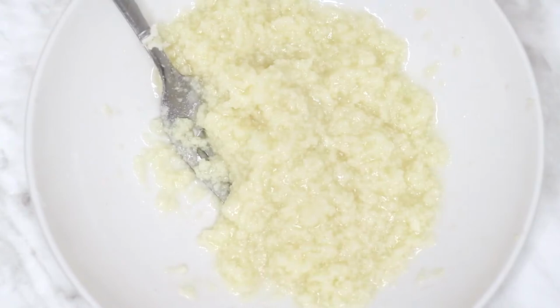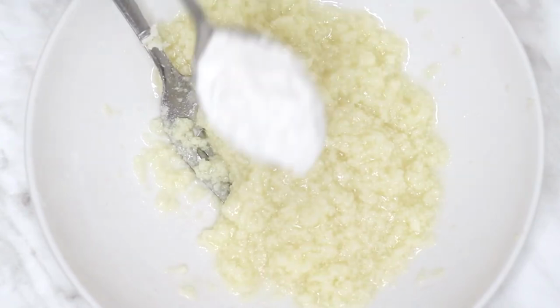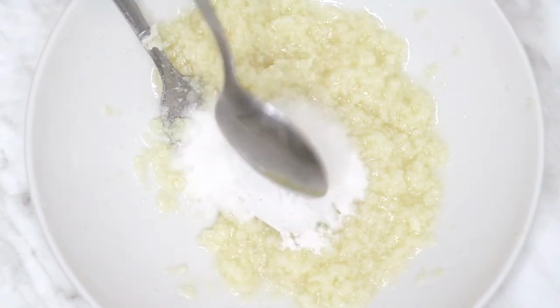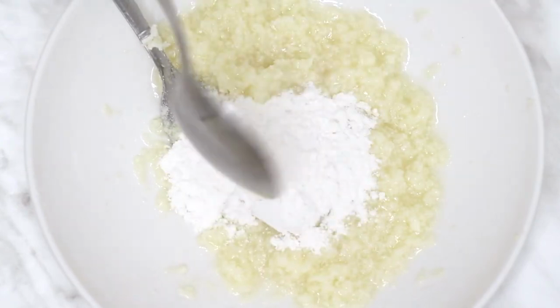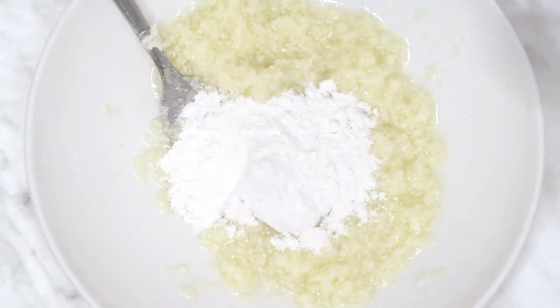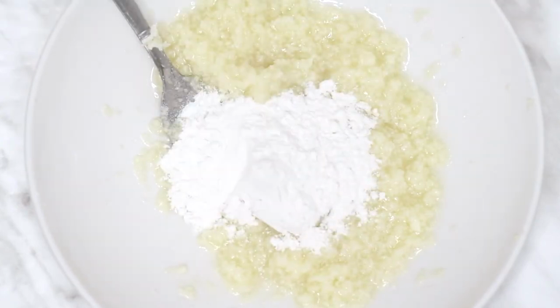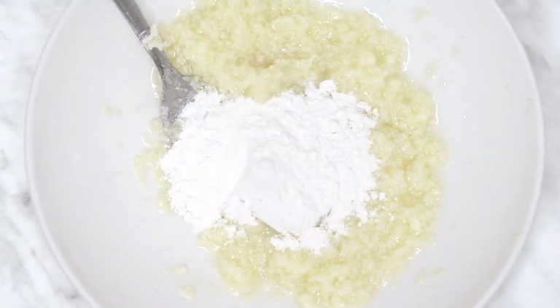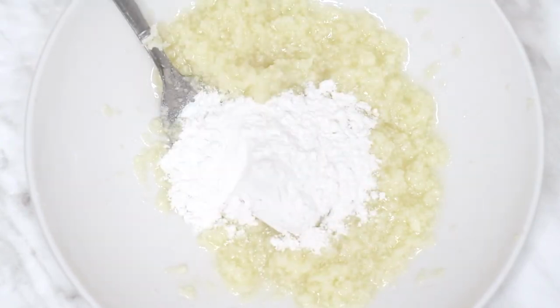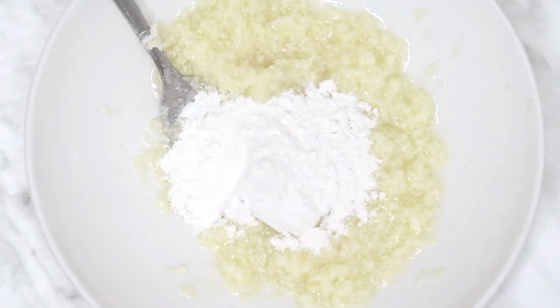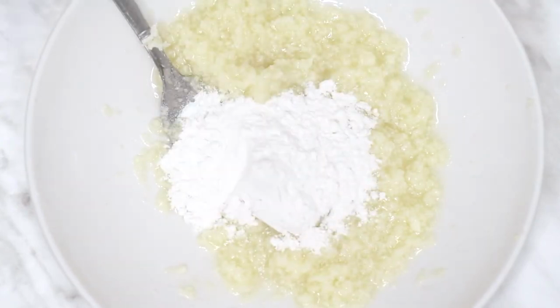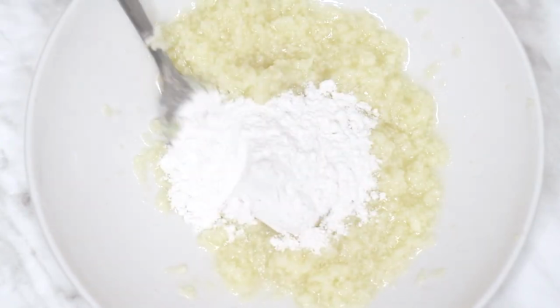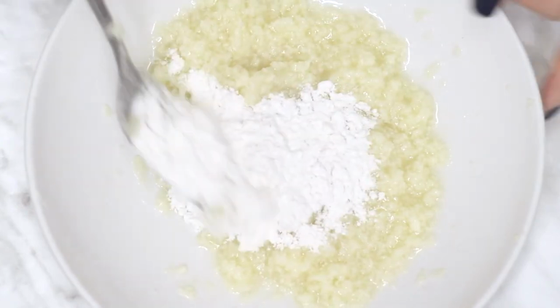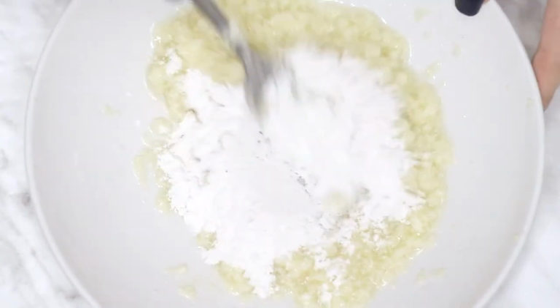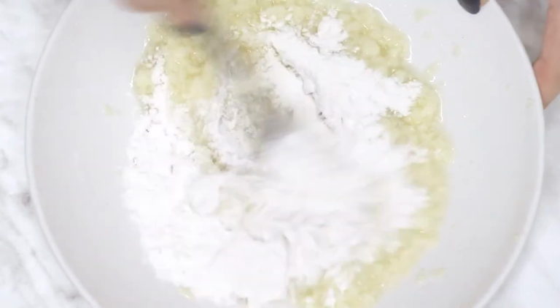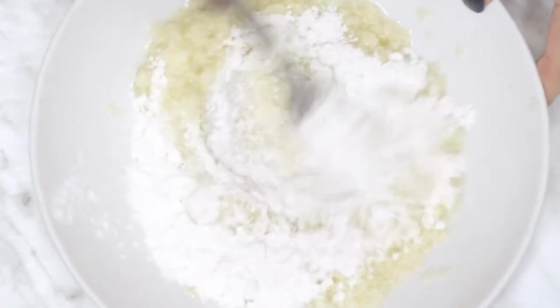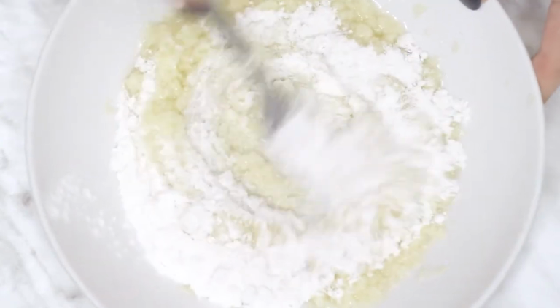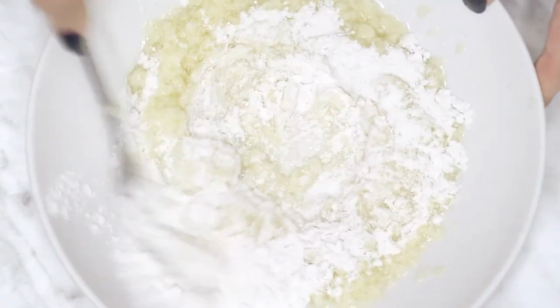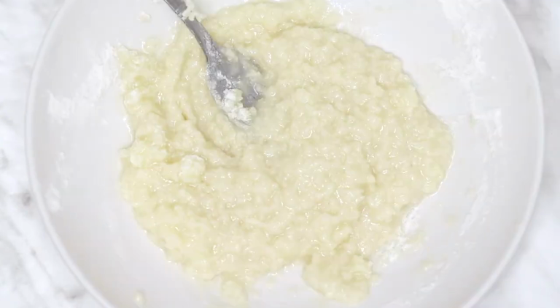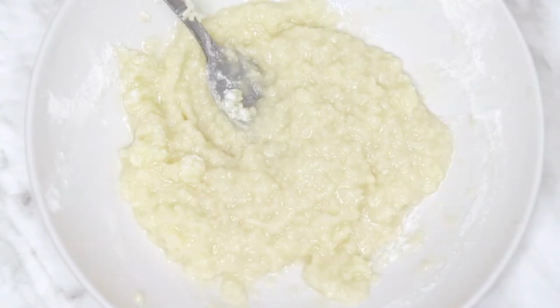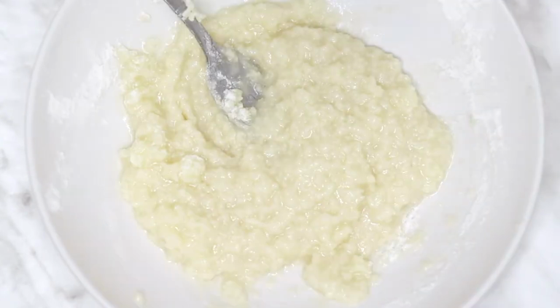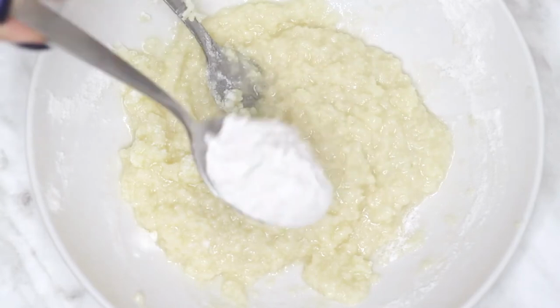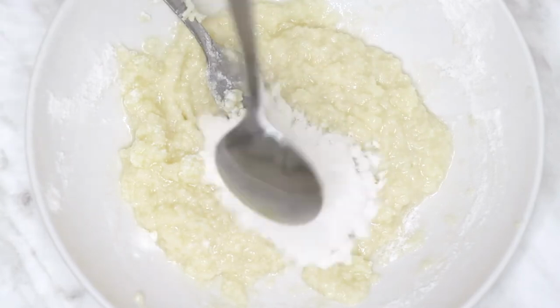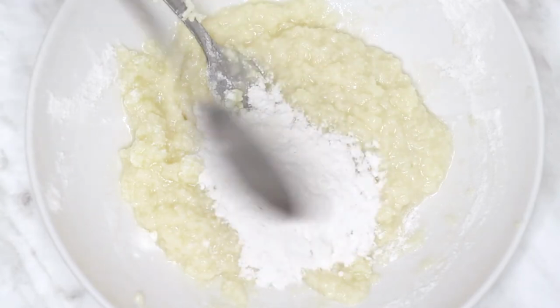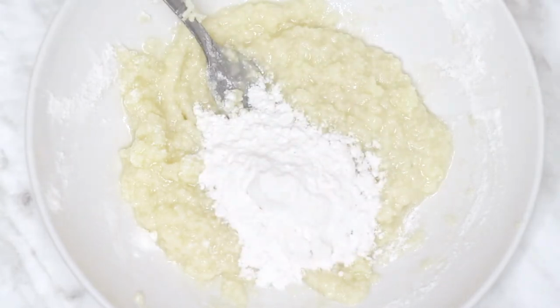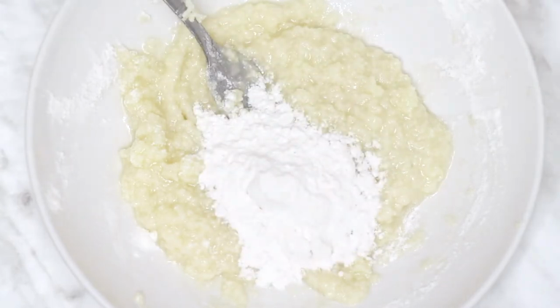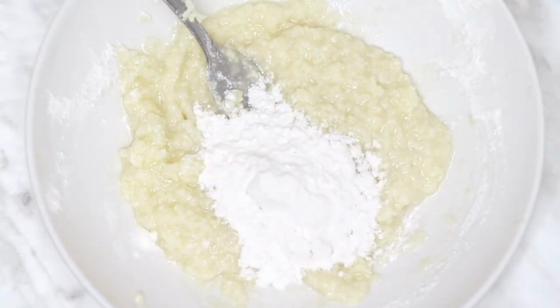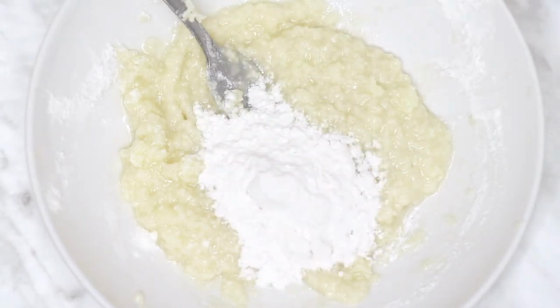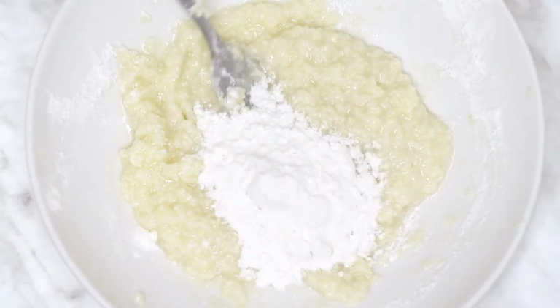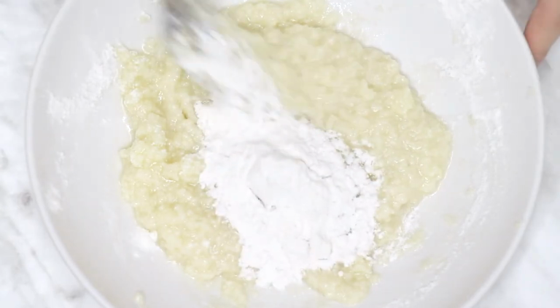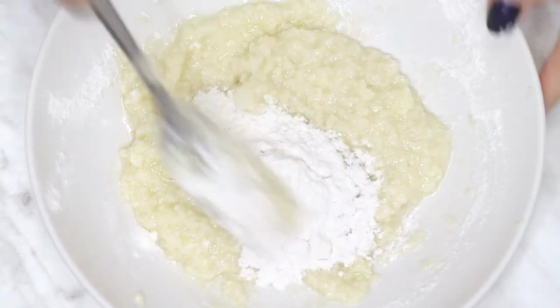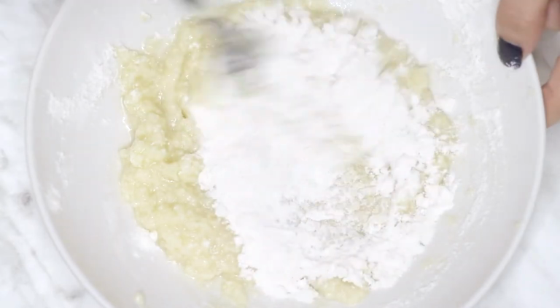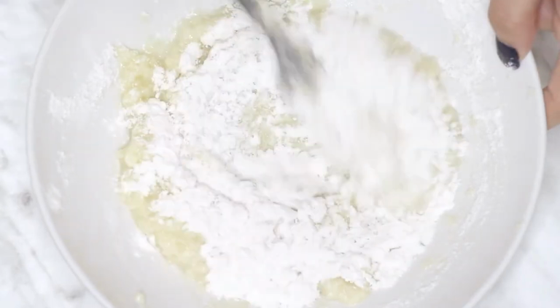Finally, mix in the flour one spoonful at a time until you get the consistency you prefer. Remember that if you do choose to chill it later, it will thicken up.